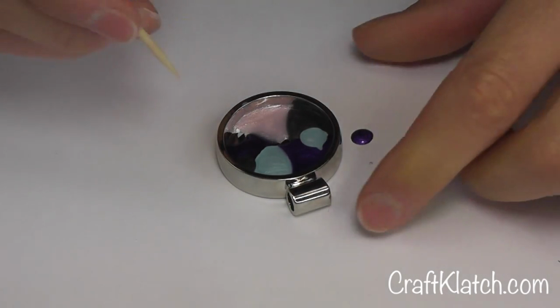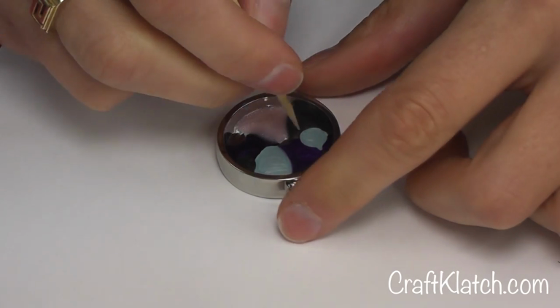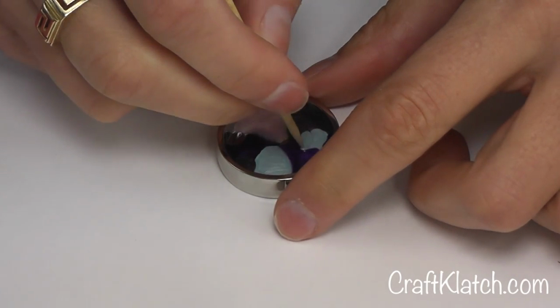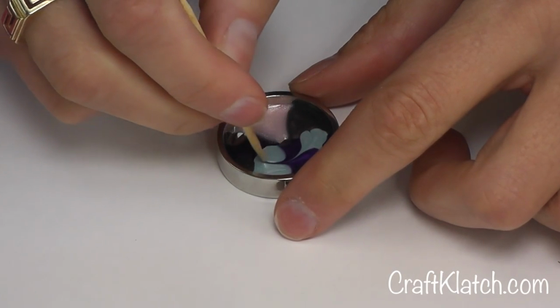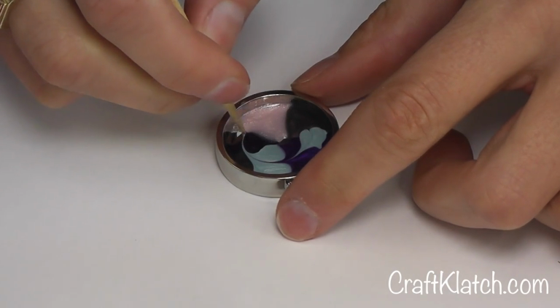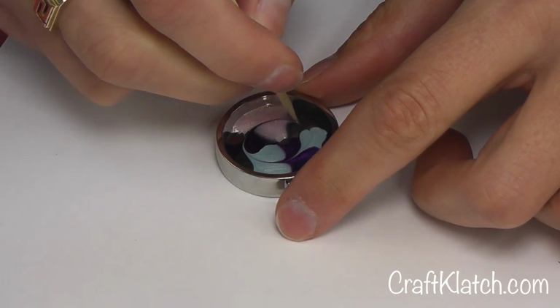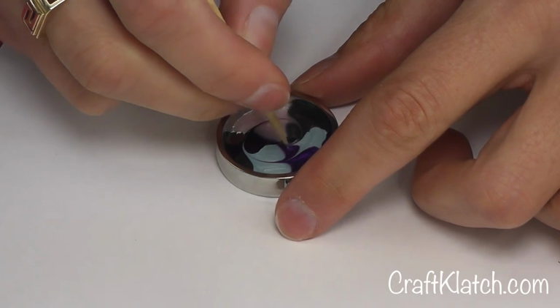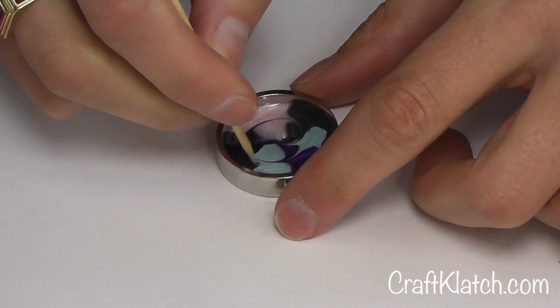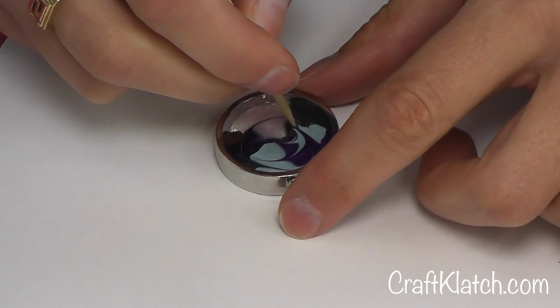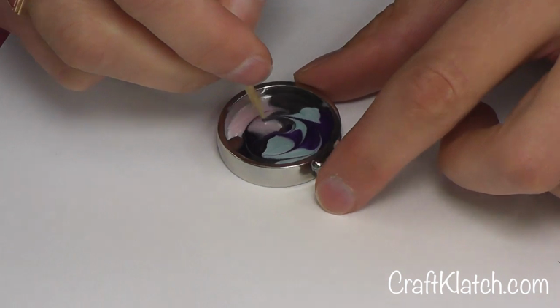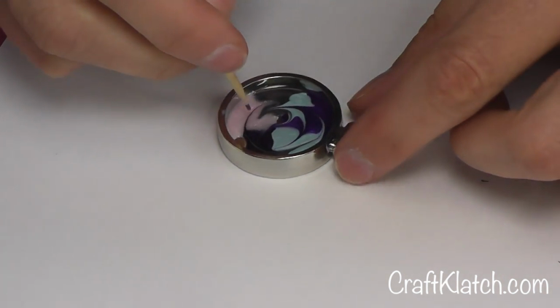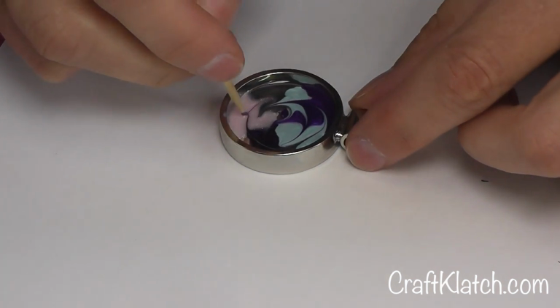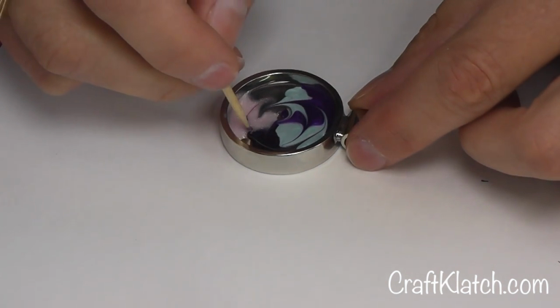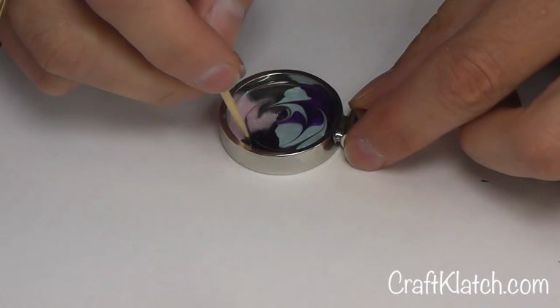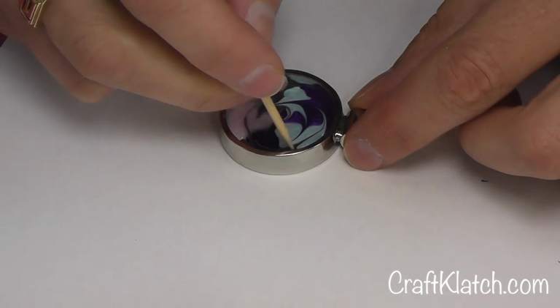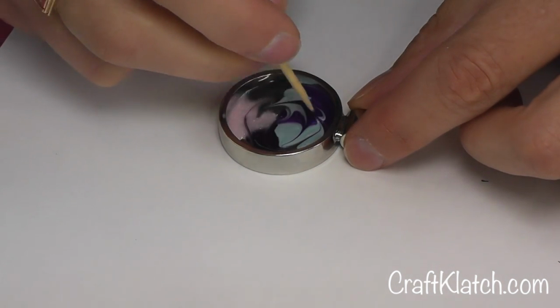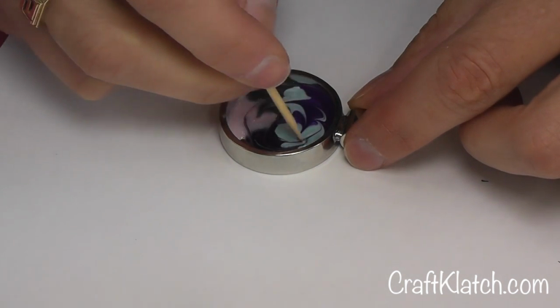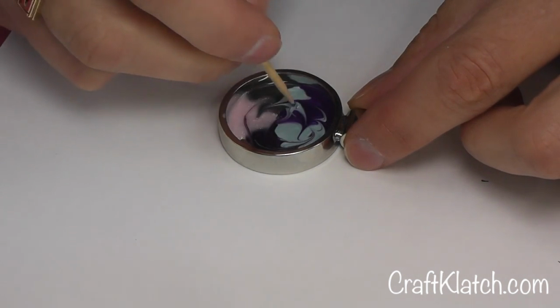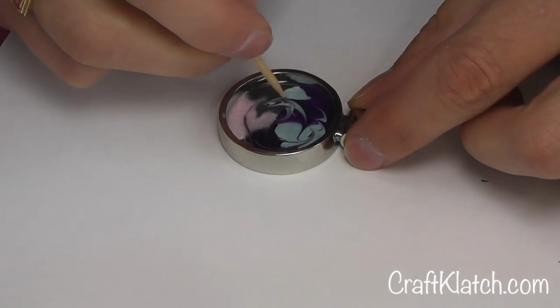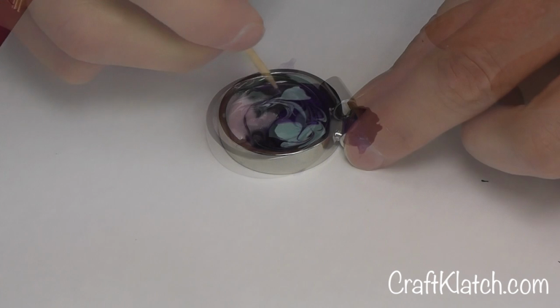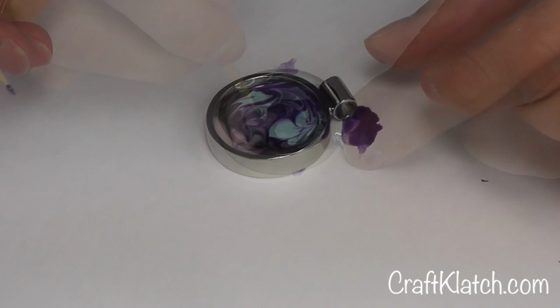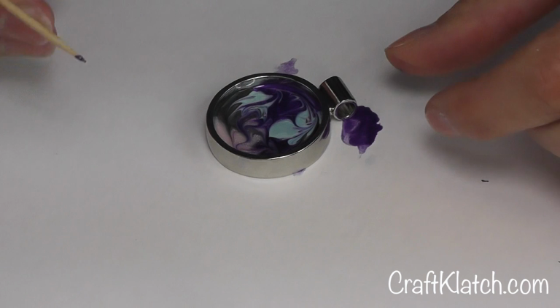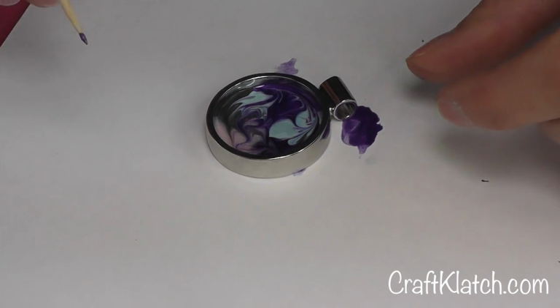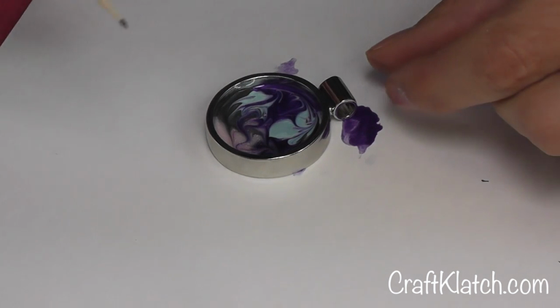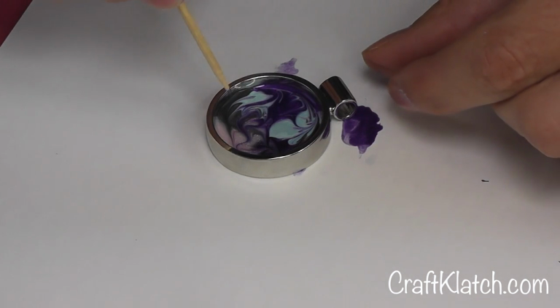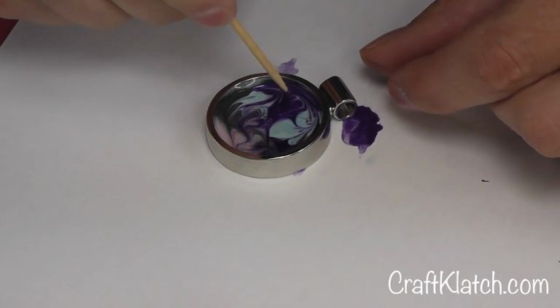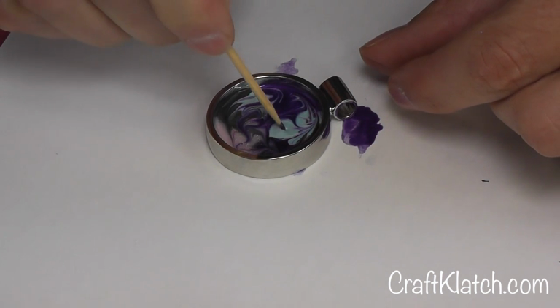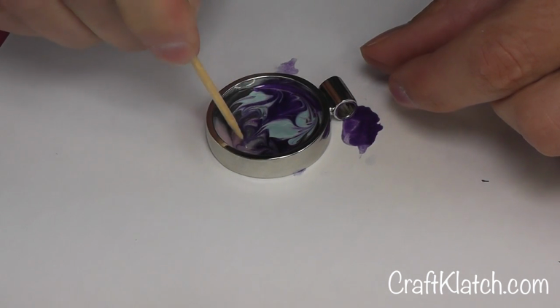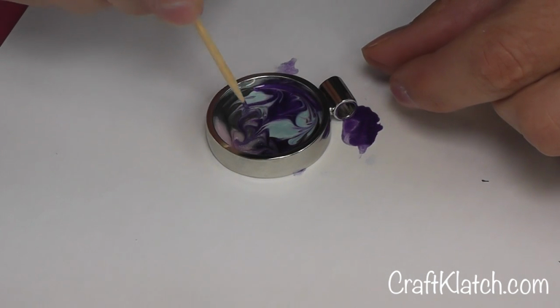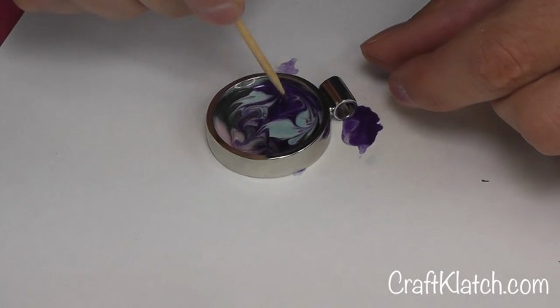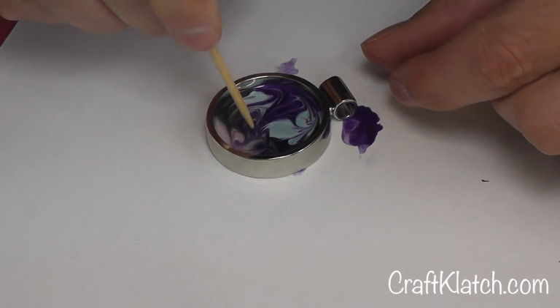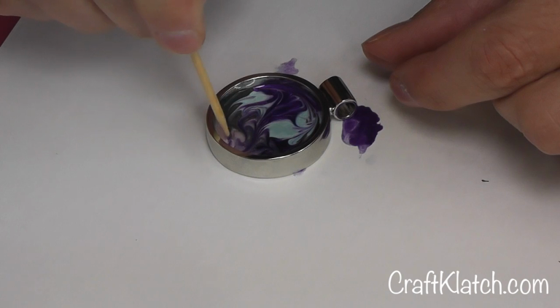Now I'm going to just kind of start to swirl them together and see how they come out. Then I'm going to let this whole thing just dry — I don't want to mess with it too much.